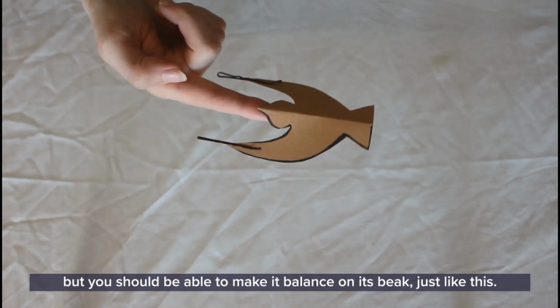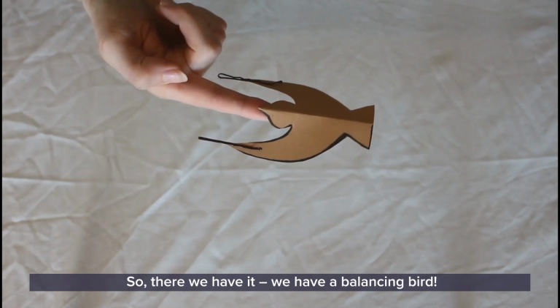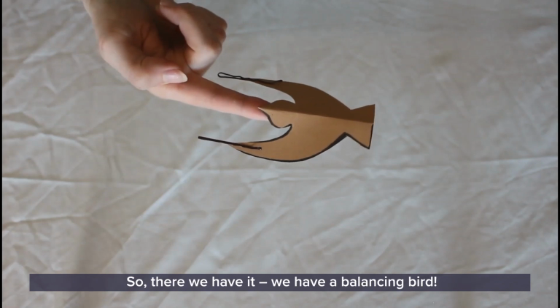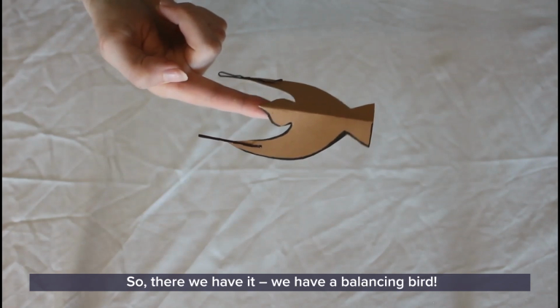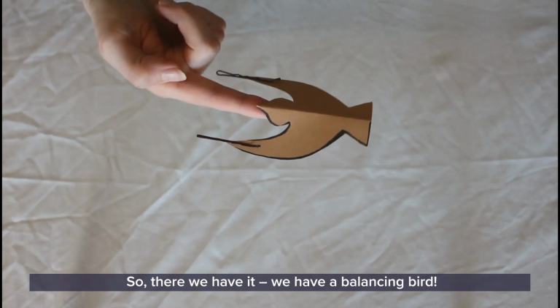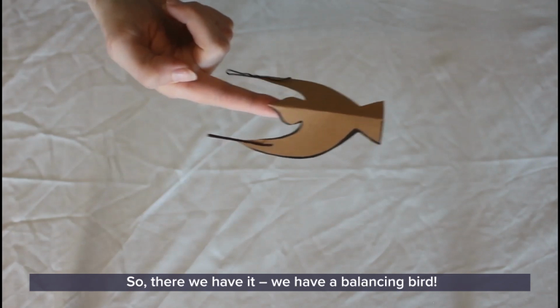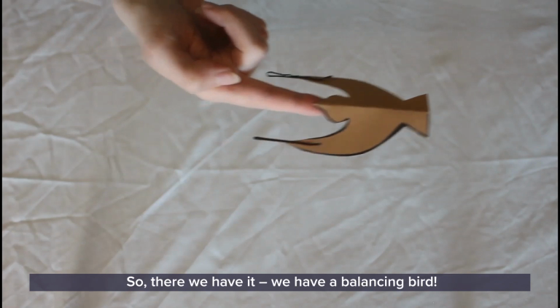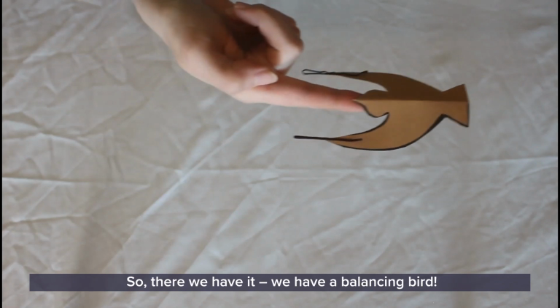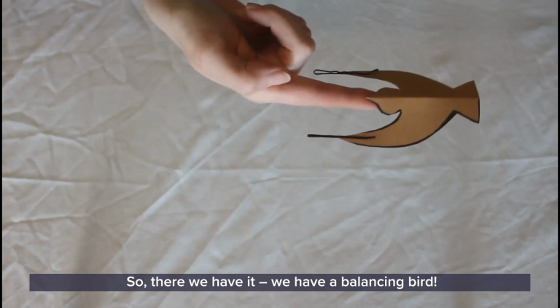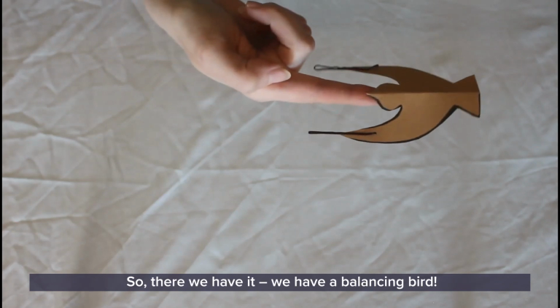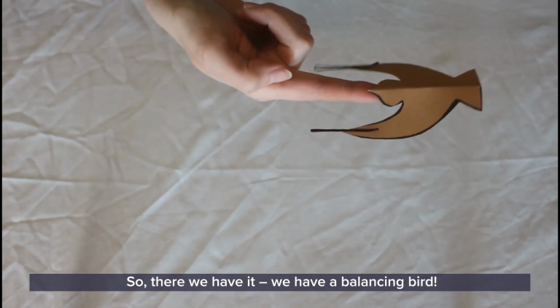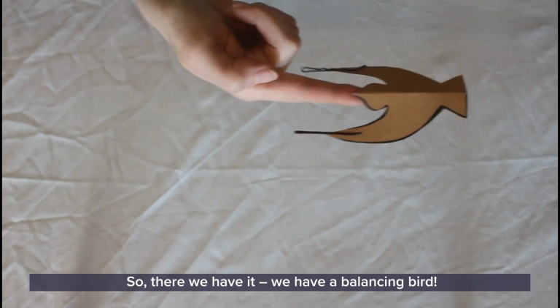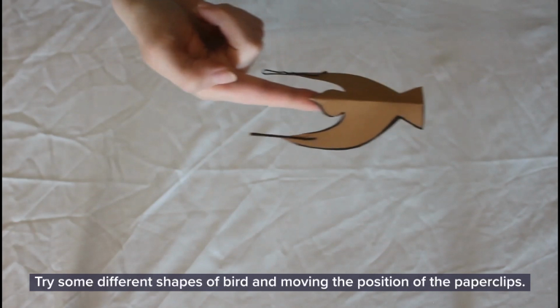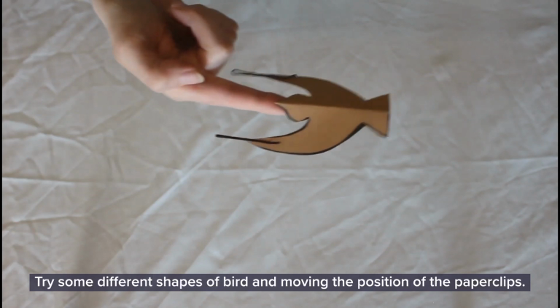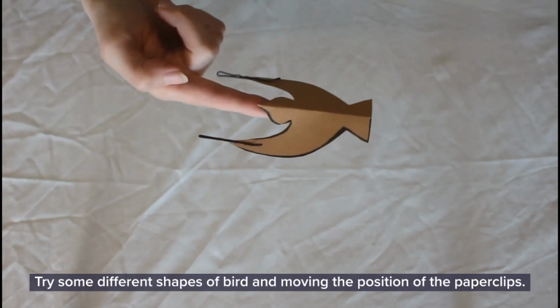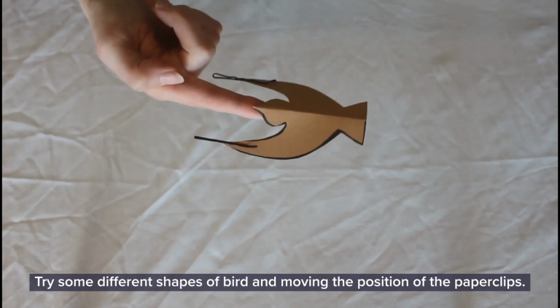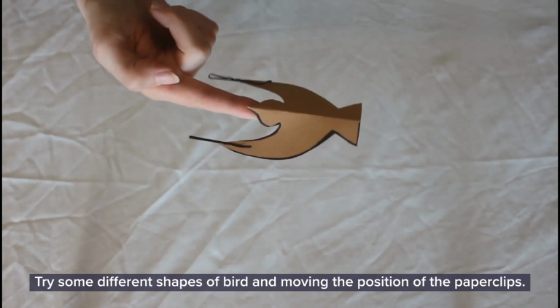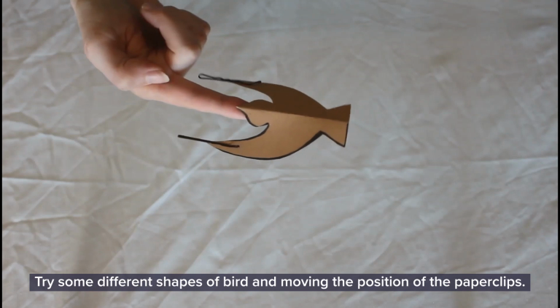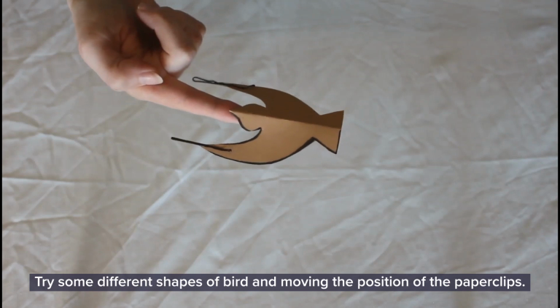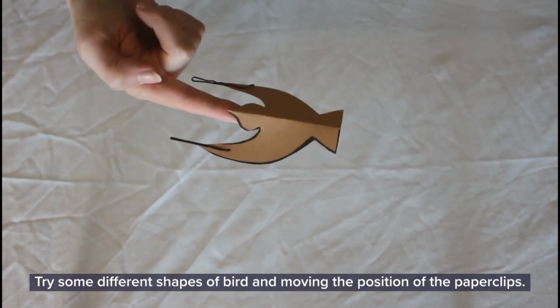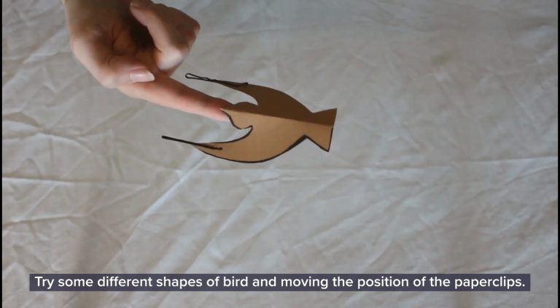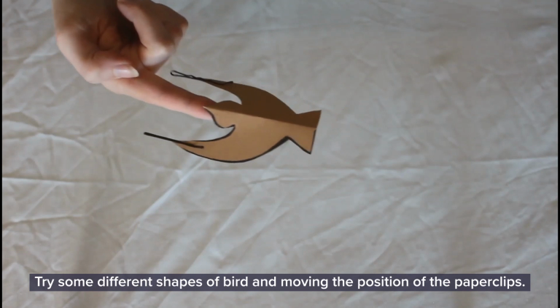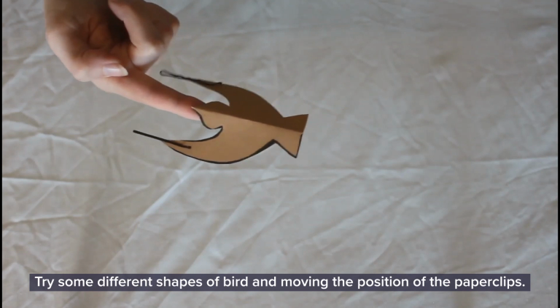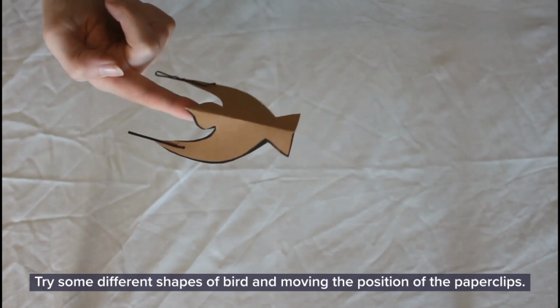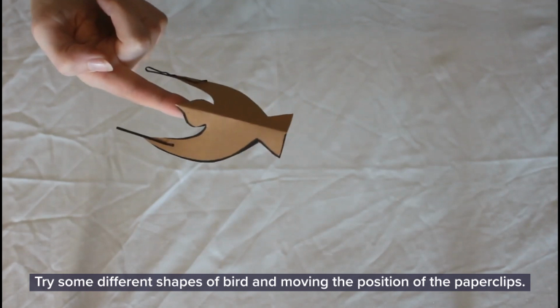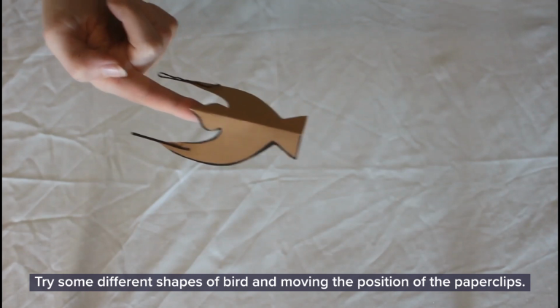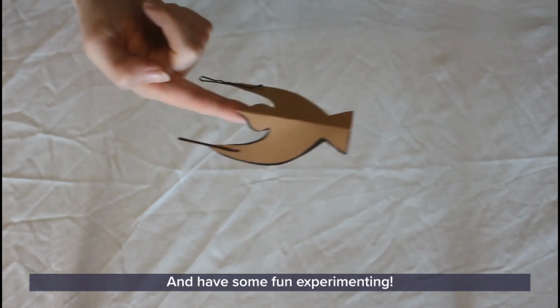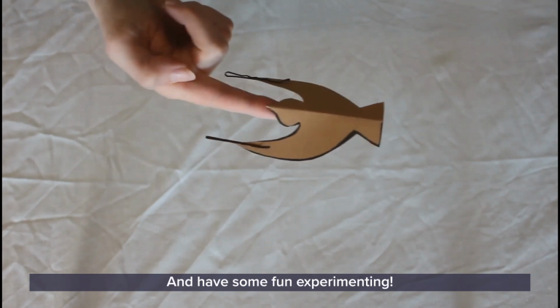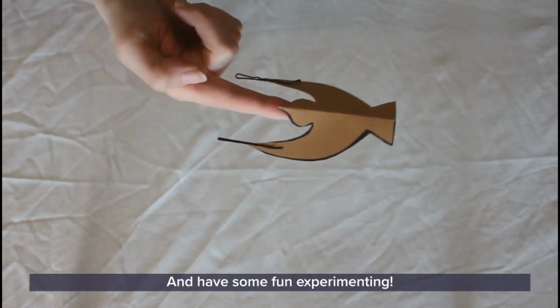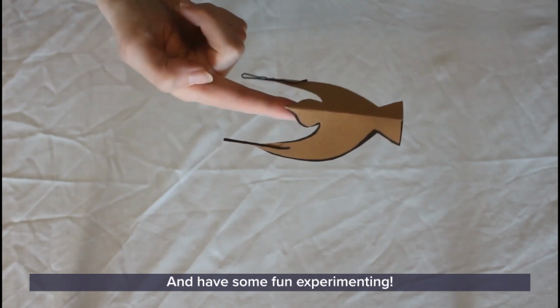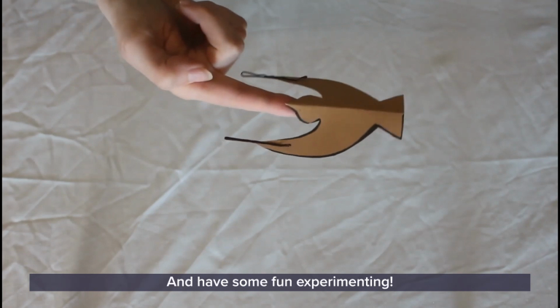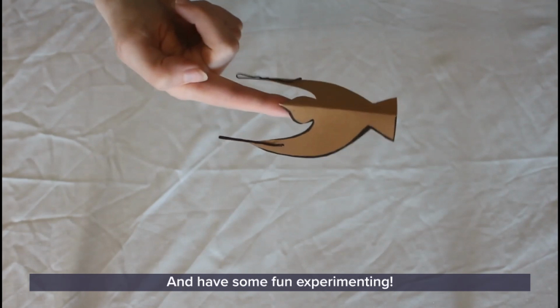So there we have it — we have a balancing bird! Try some different shapes of bird, move the position of the paper clips, and have some fun experimenting.